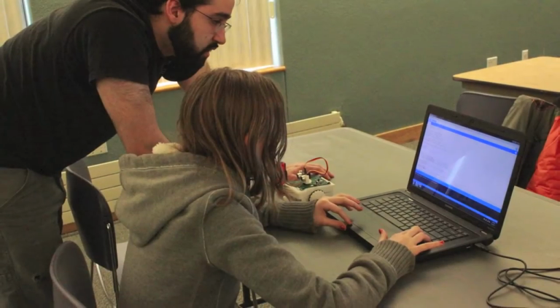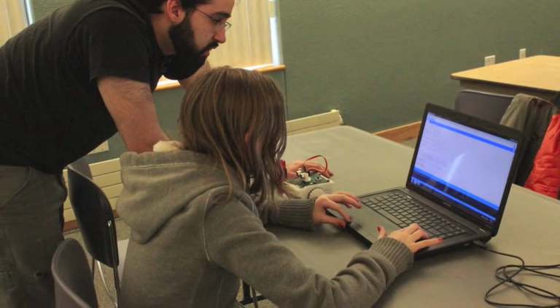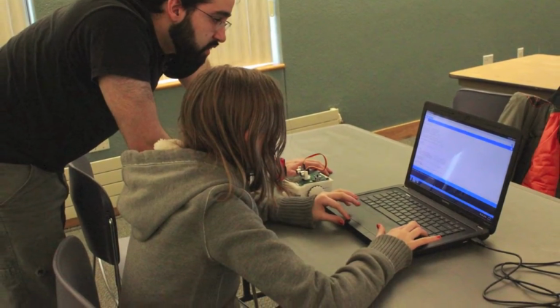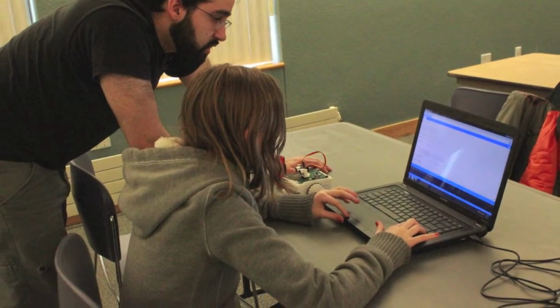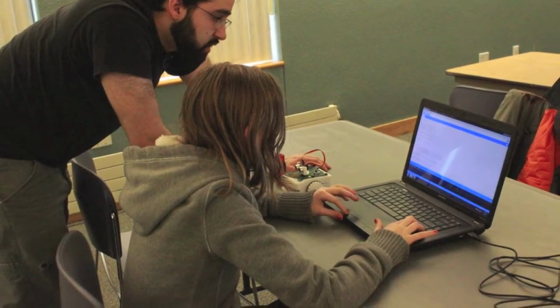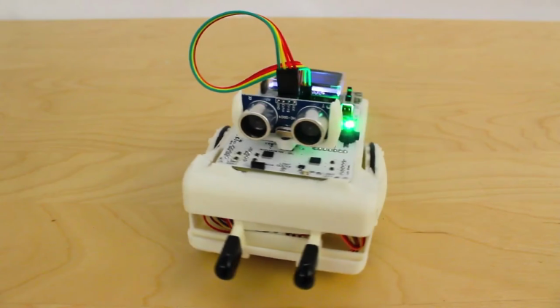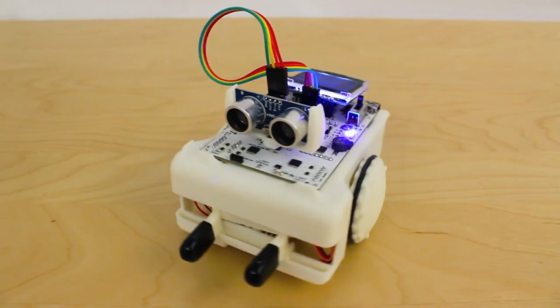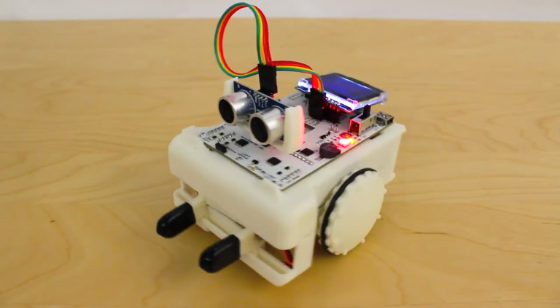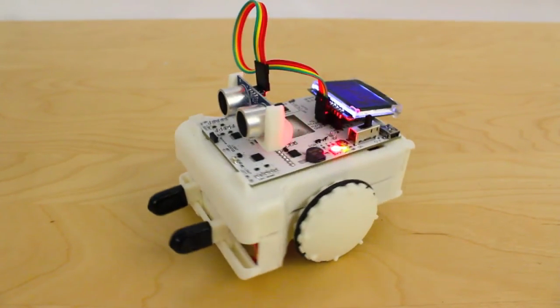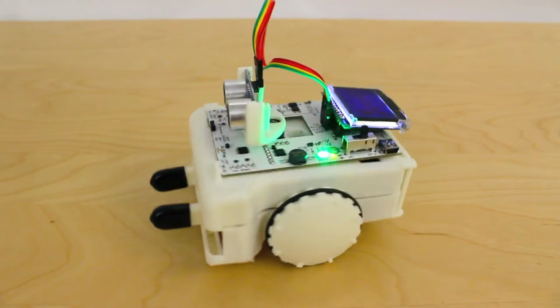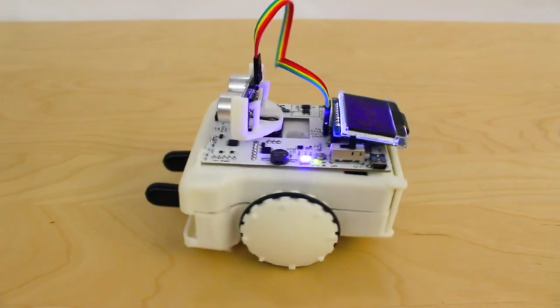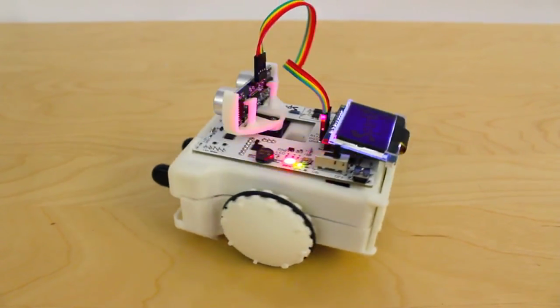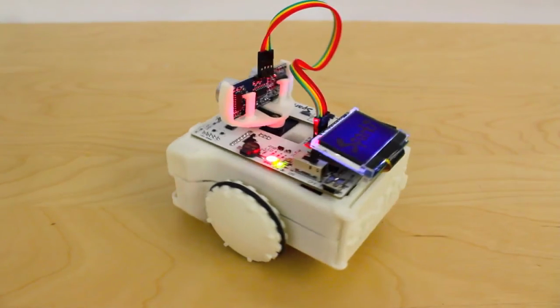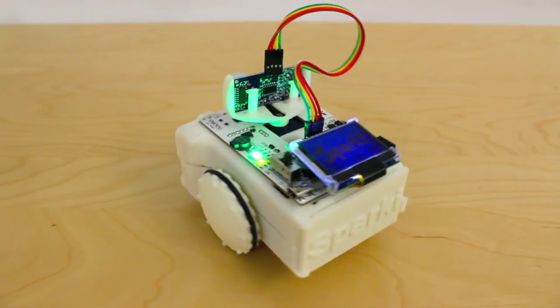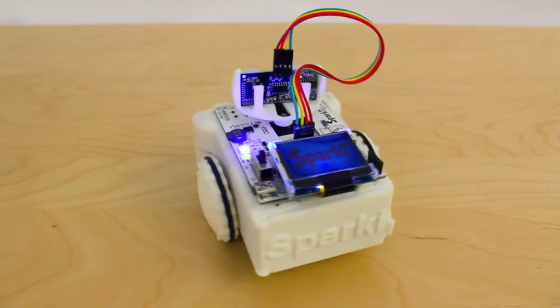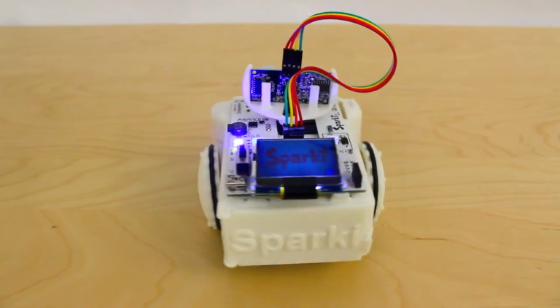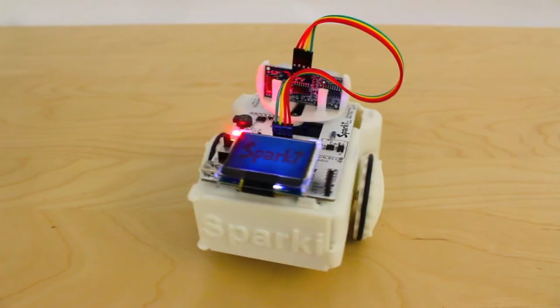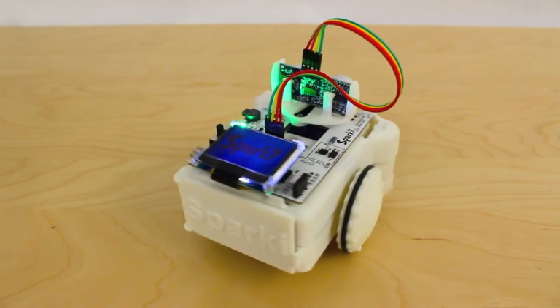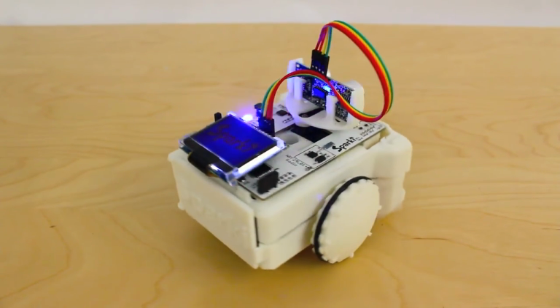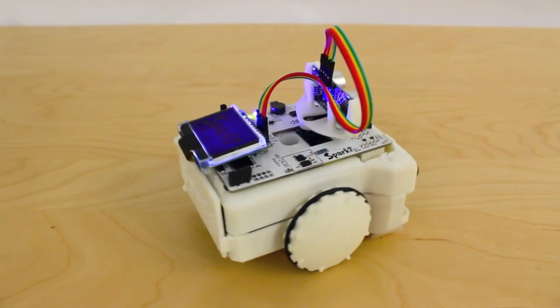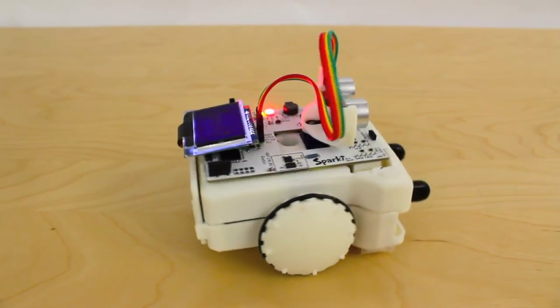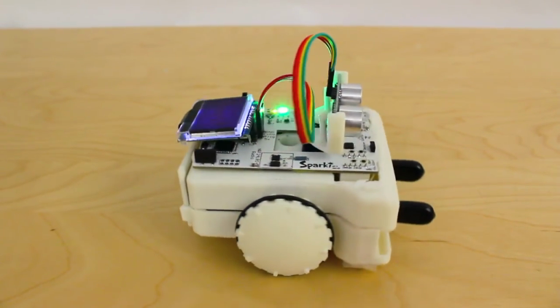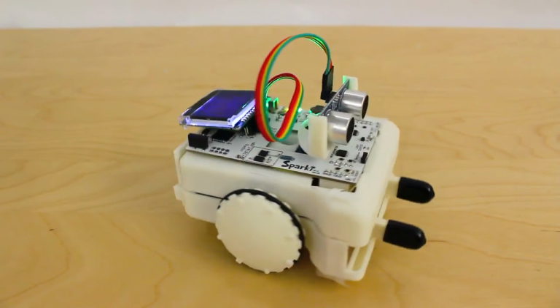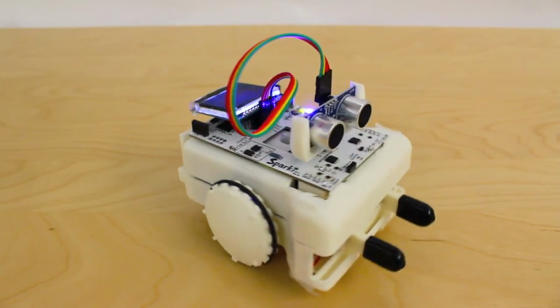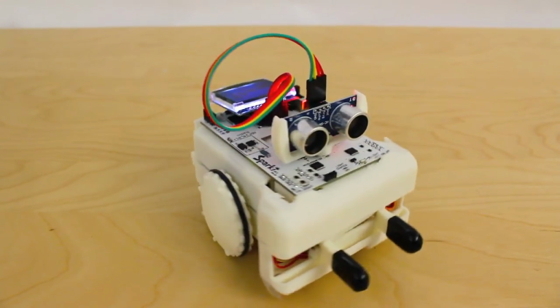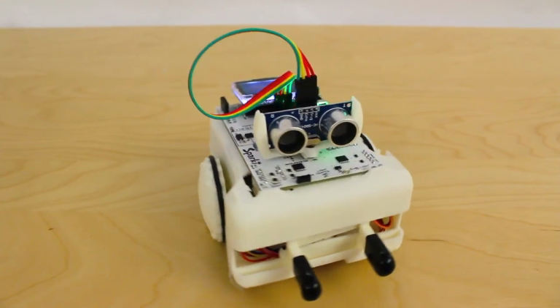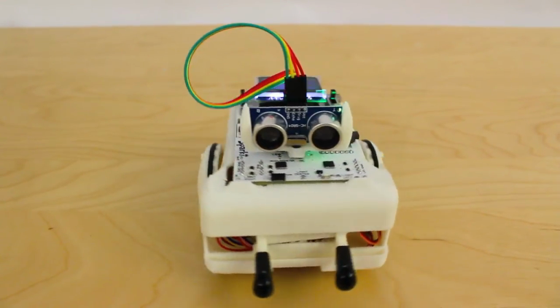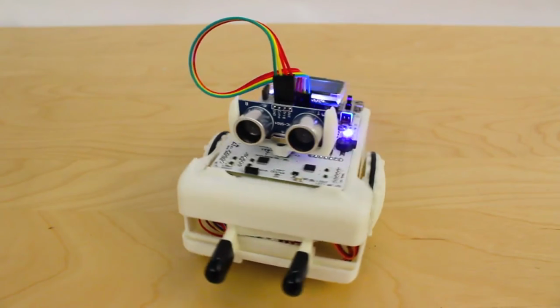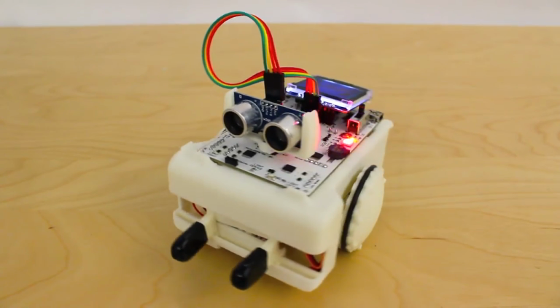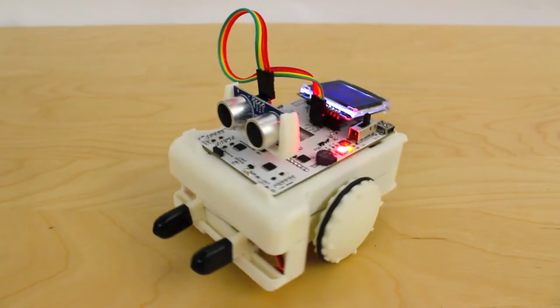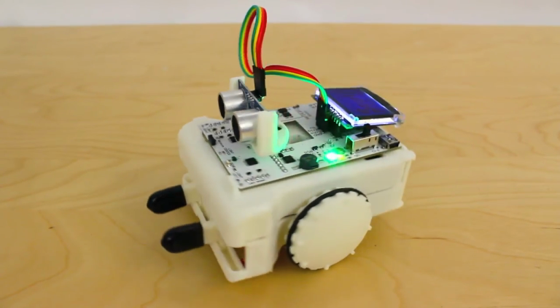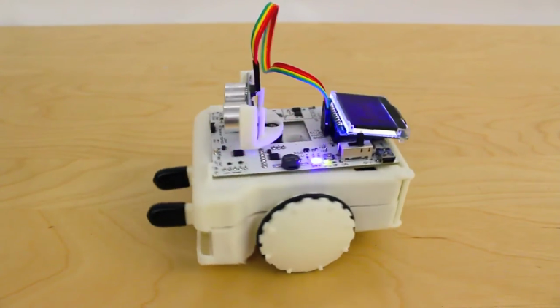Sparky is easy to use for the beginner, yet feature-packed enough for even the most passionate enthusiast or researcher, and is aimed at anyone looking to learn these subjects or to have a comprehensive robotics platform for their own projects and experiments.